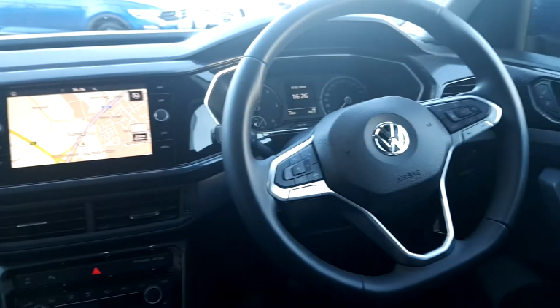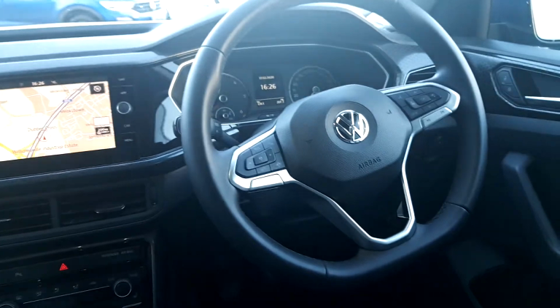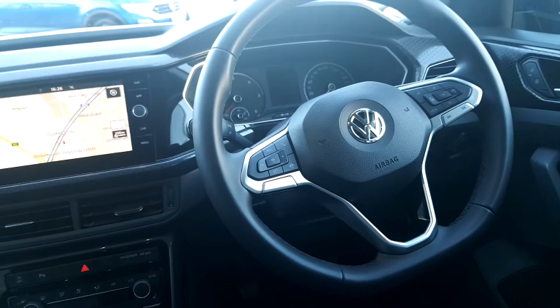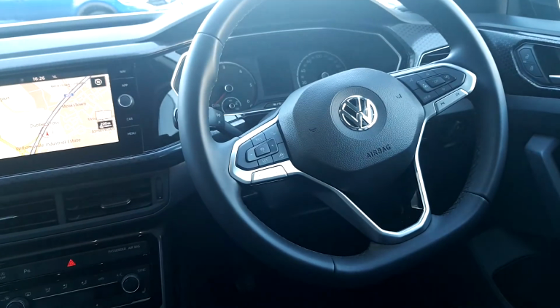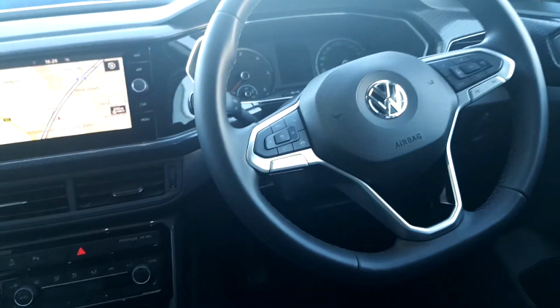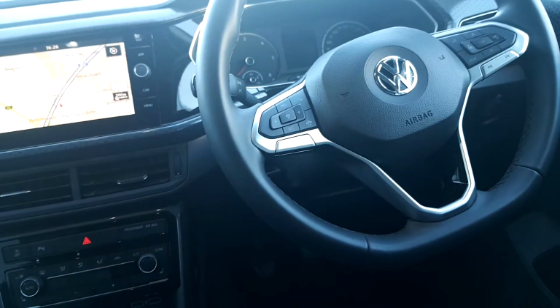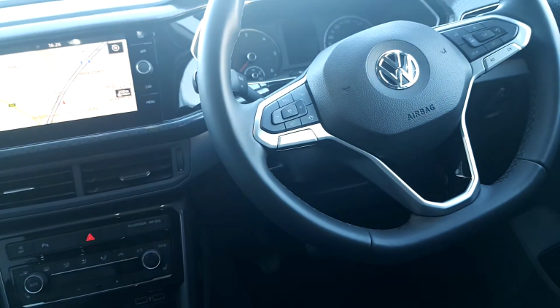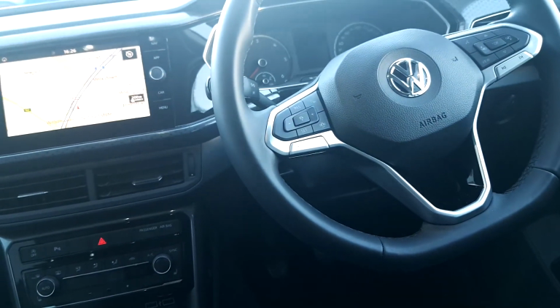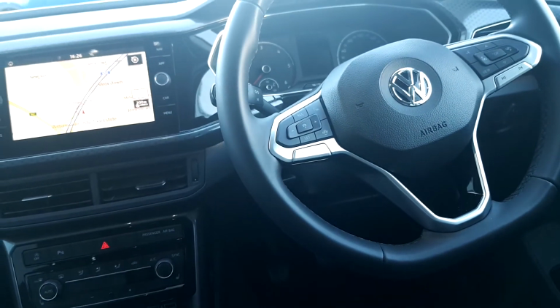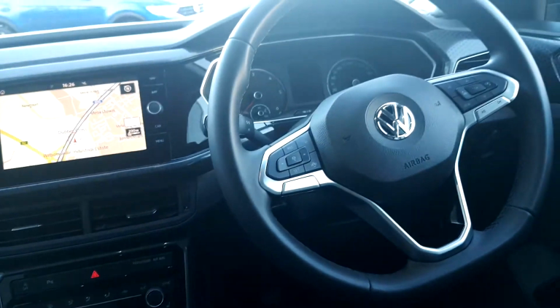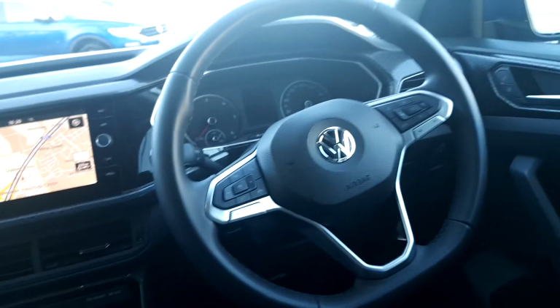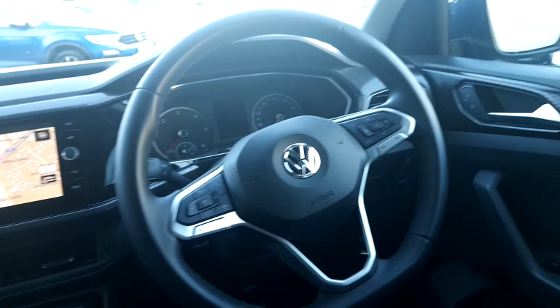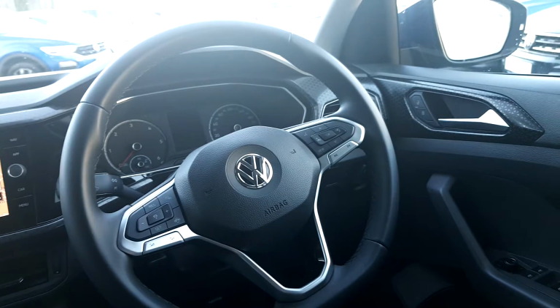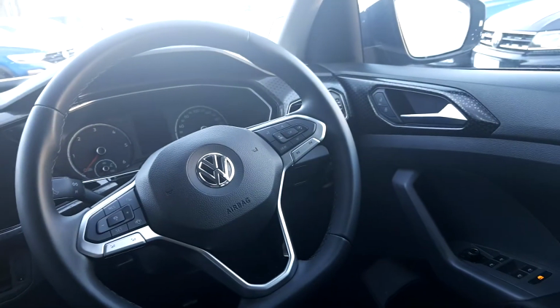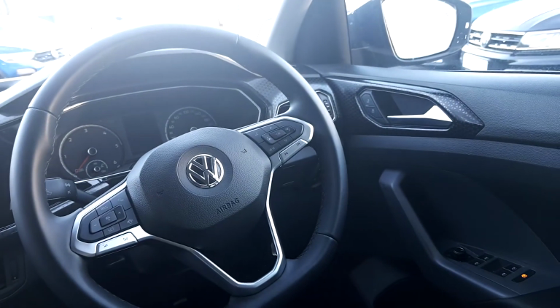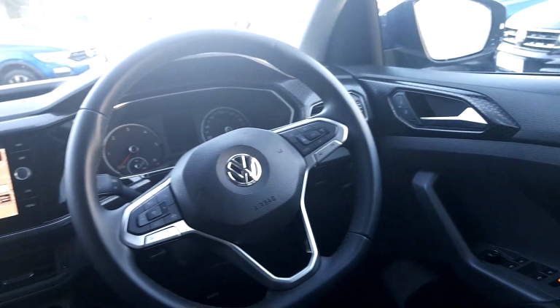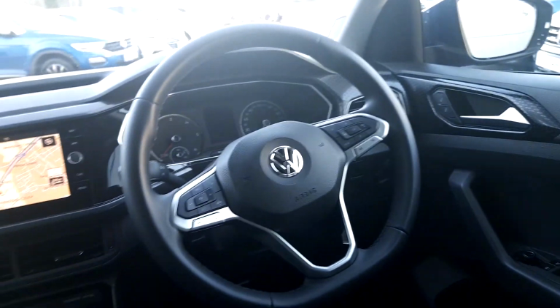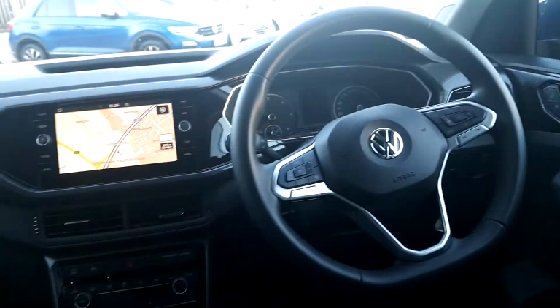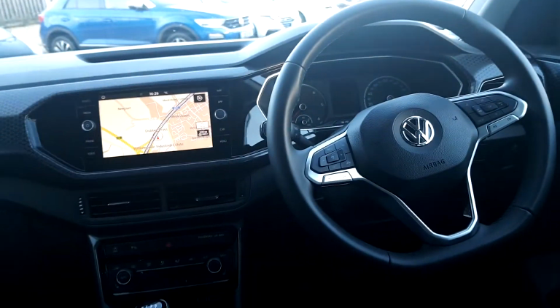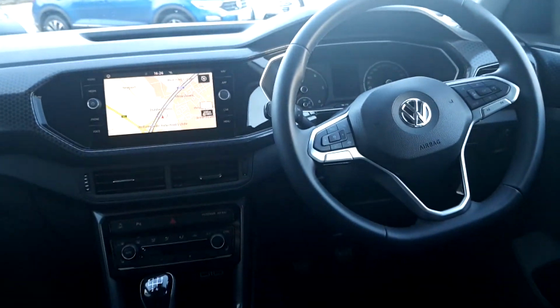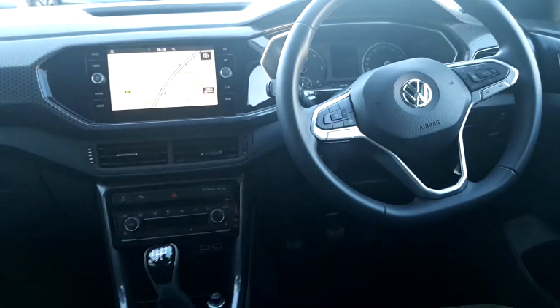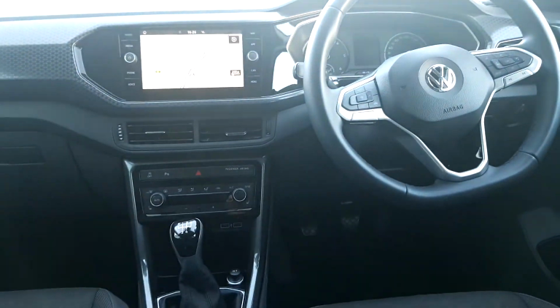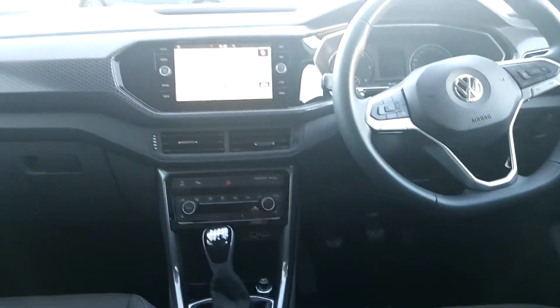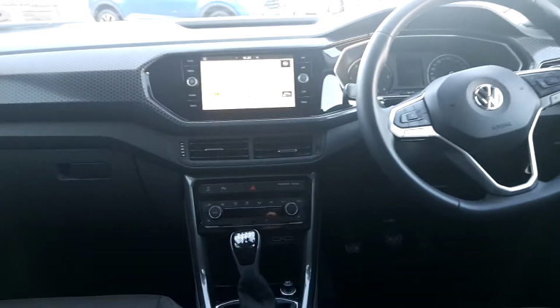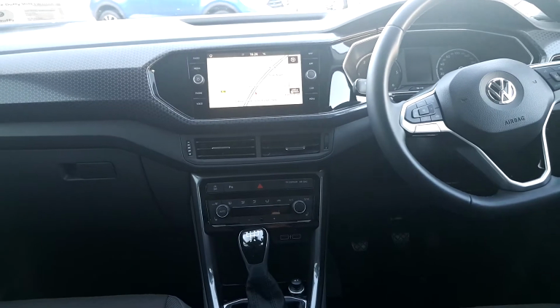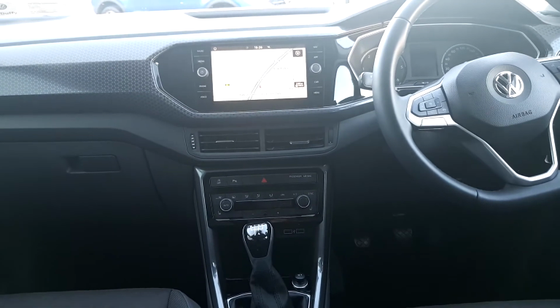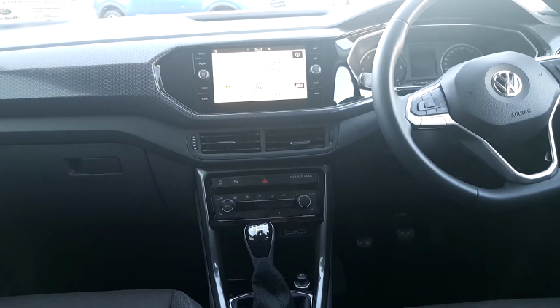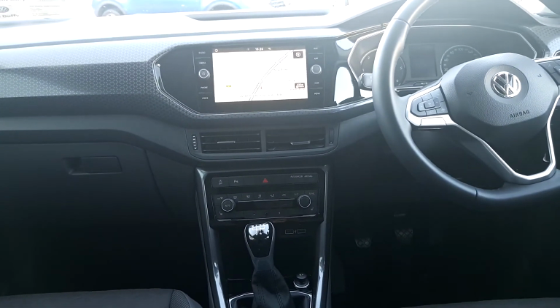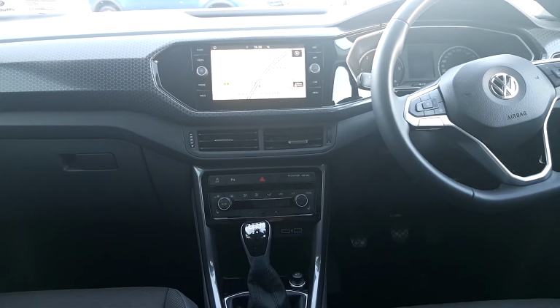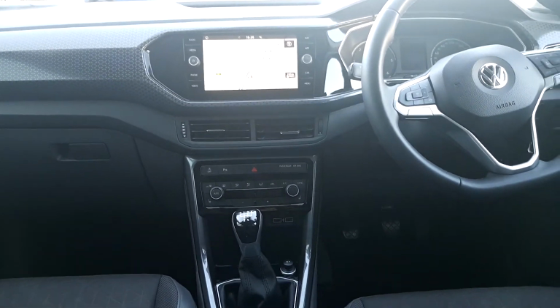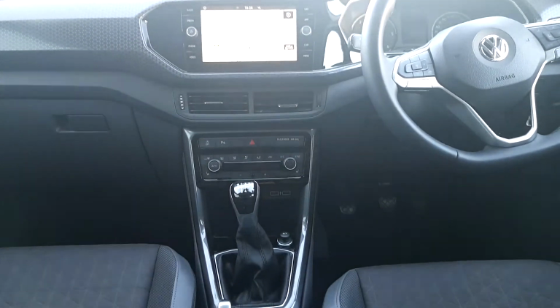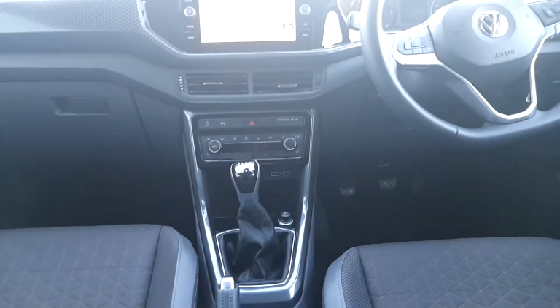You also have a multifunction steering wheel, adaptive cruise control, heated side mirrors, and automatic lights and wipers. So if you're interested in this car, as I said at the beginning of the video, please give us a call. Thank you.